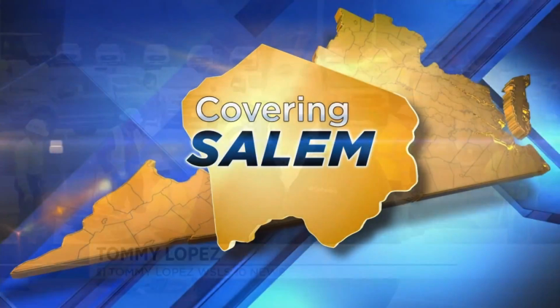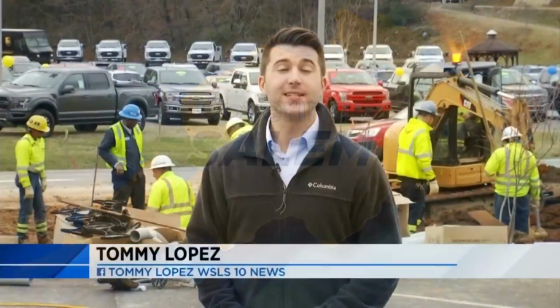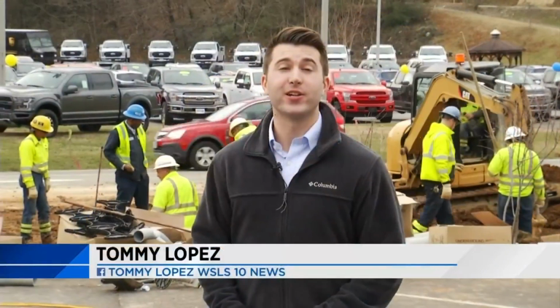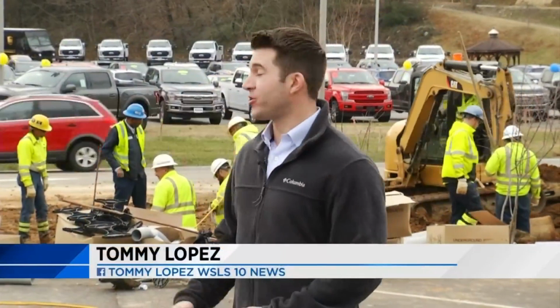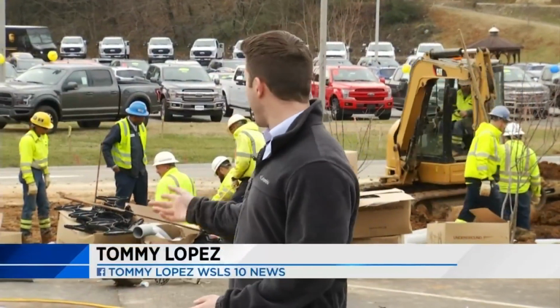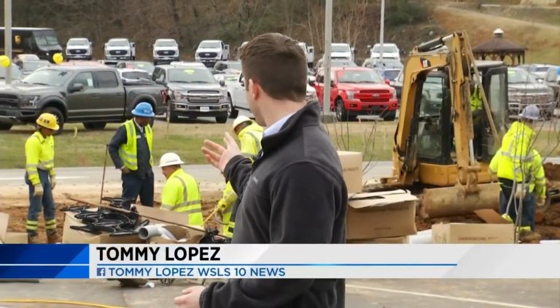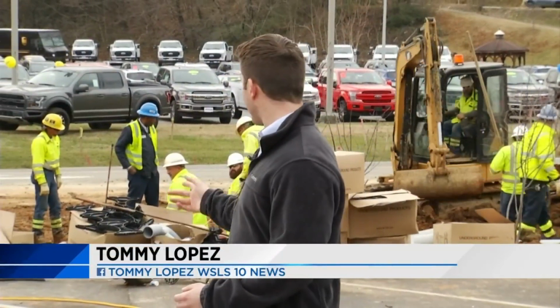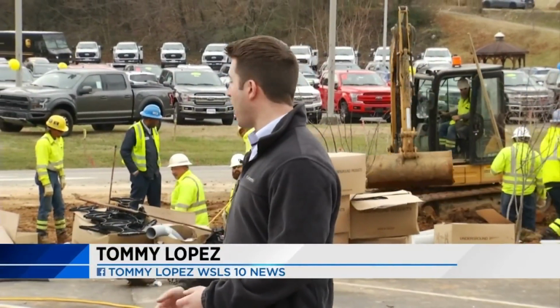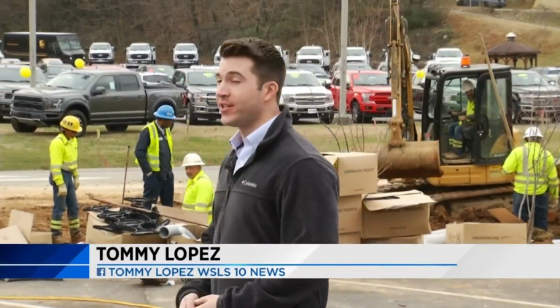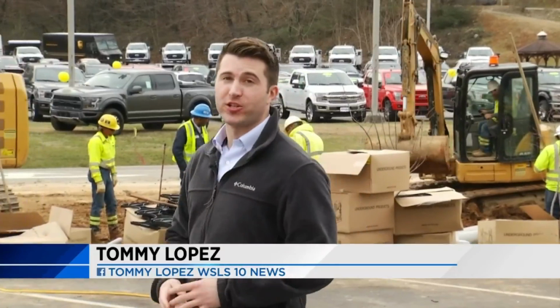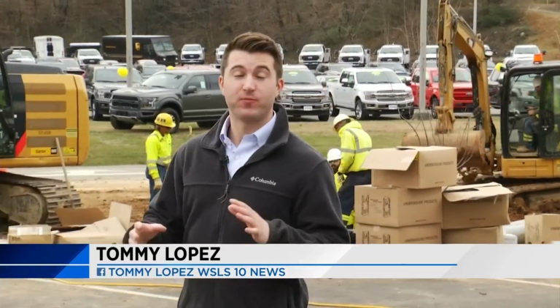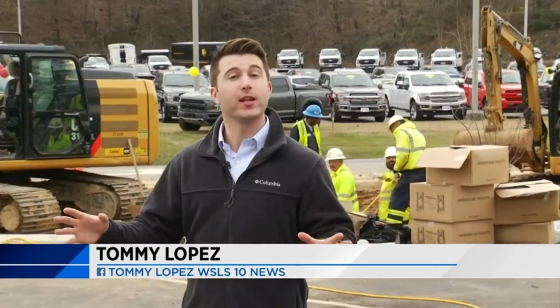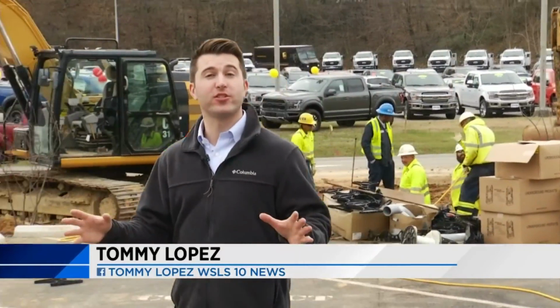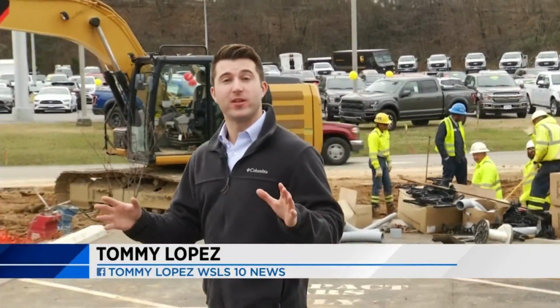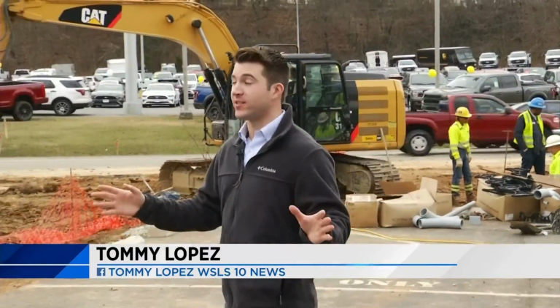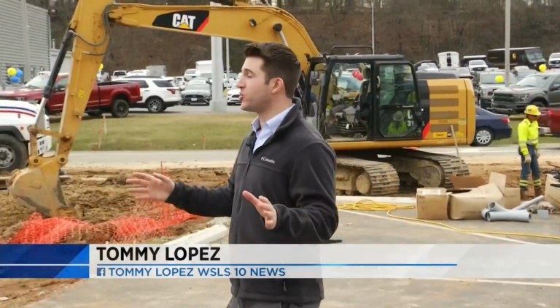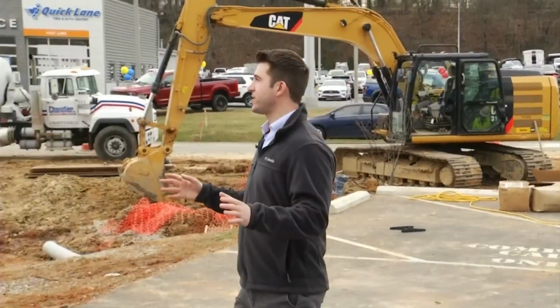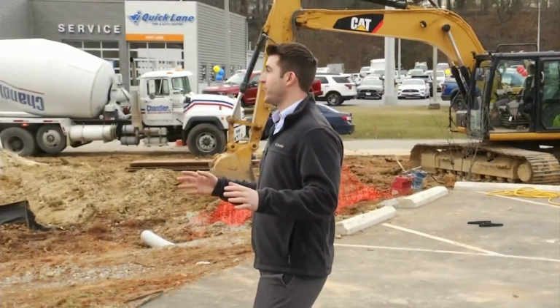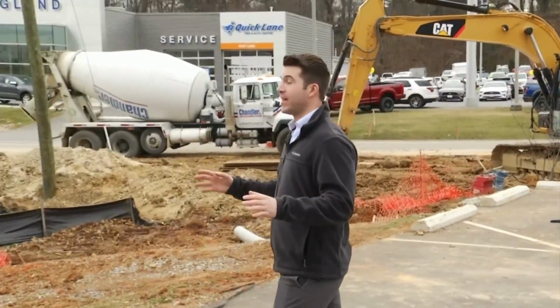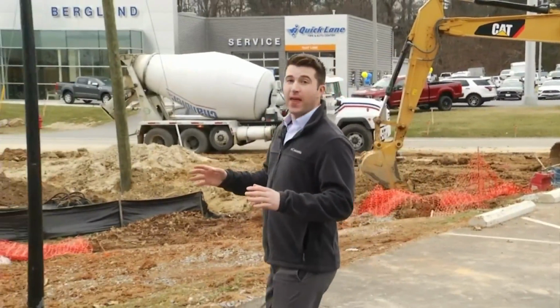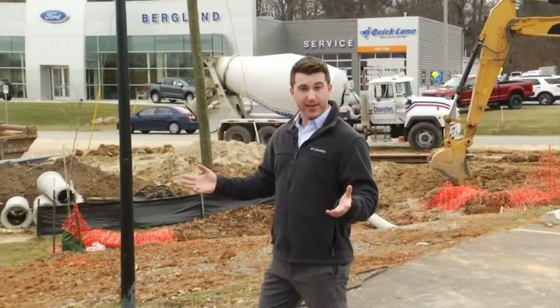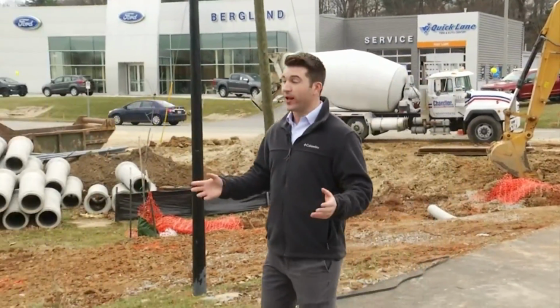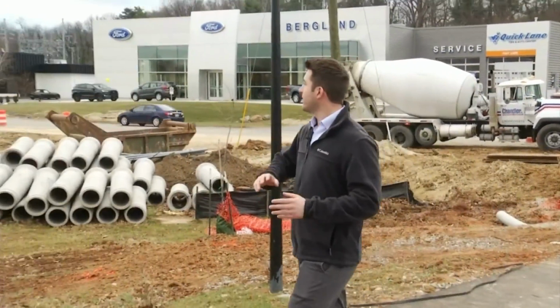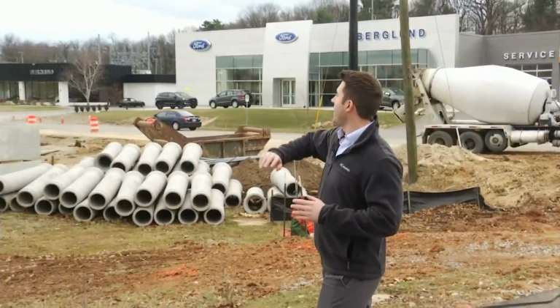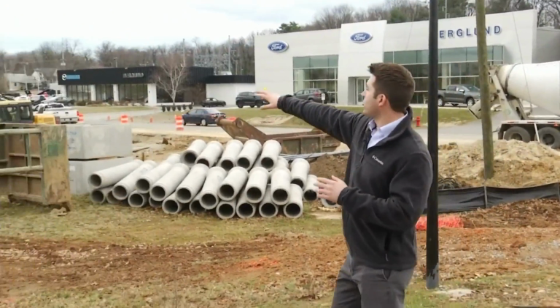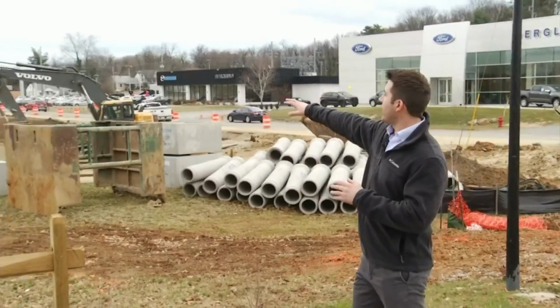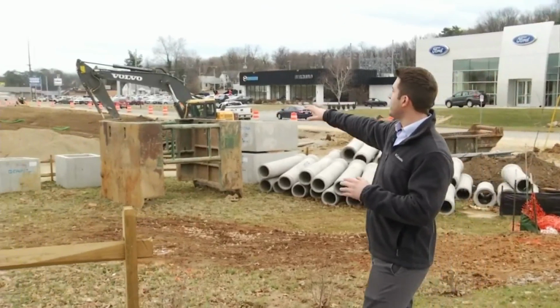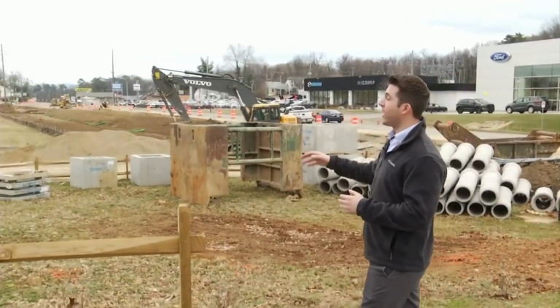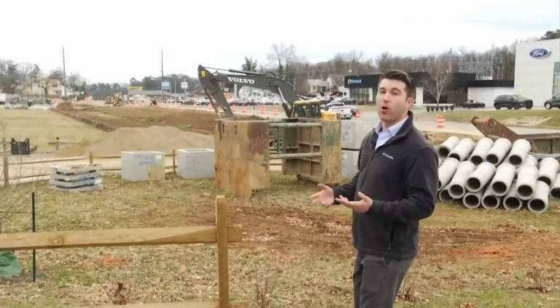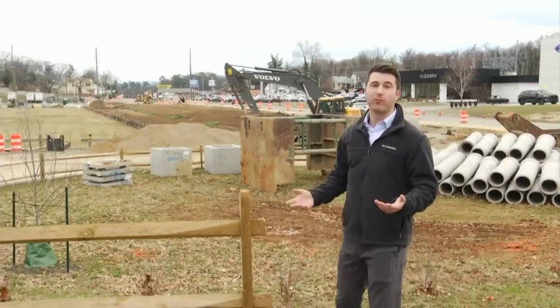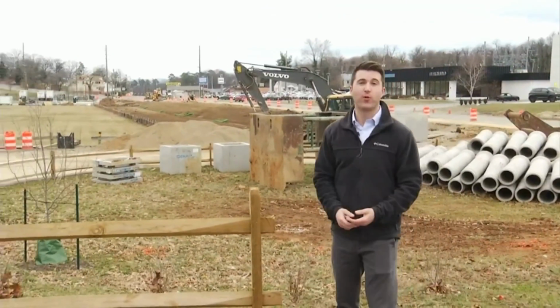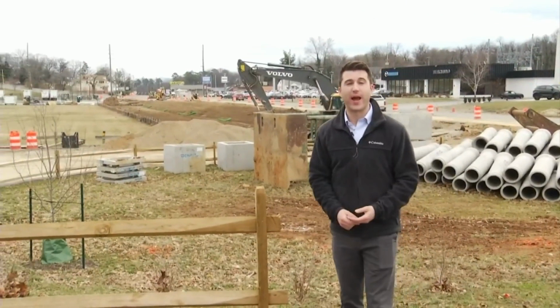This is the construction drivers are seeing right now on East Main Street. City leaders have been discussing these plans for years. They say that when it's all done, this stretch on East Main is going to look much more attractive.